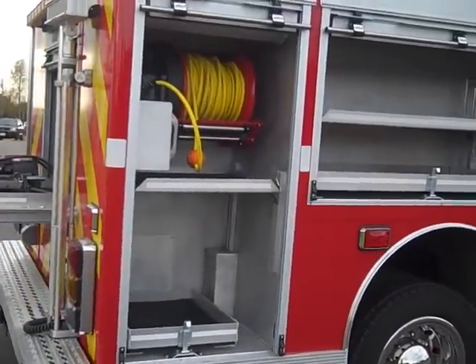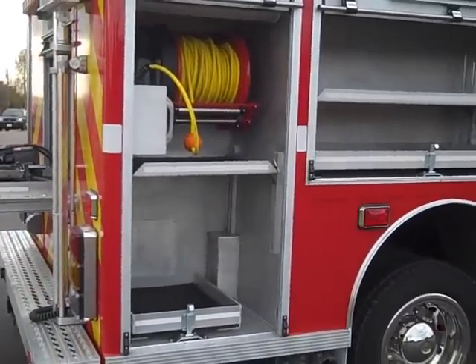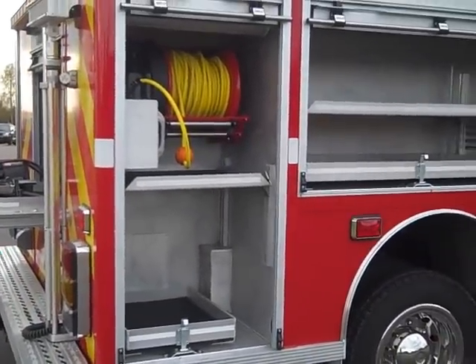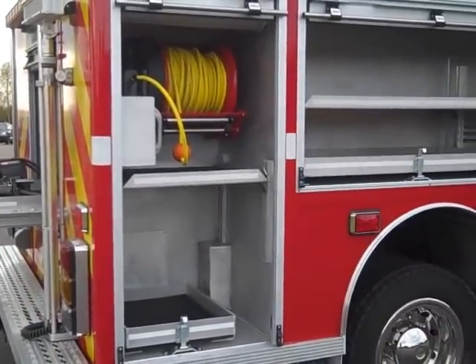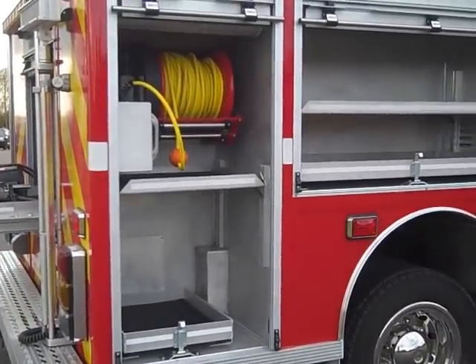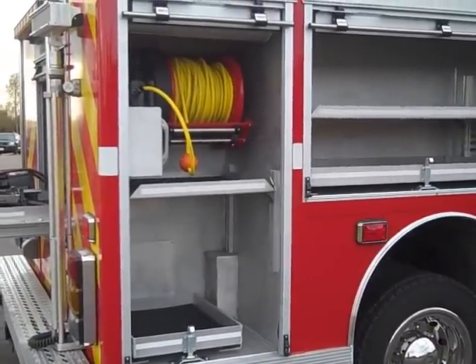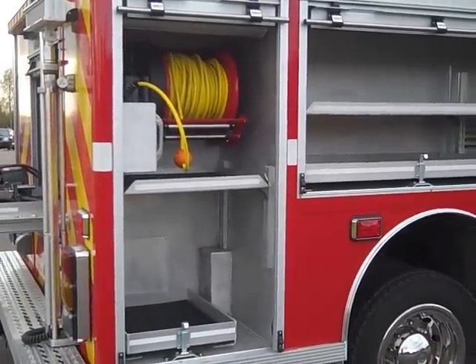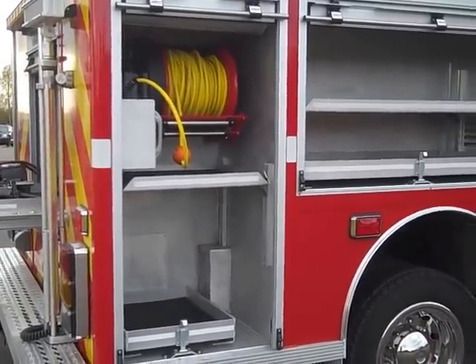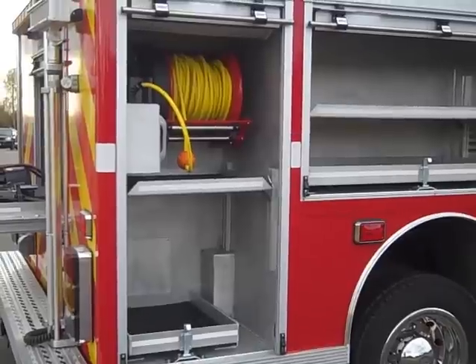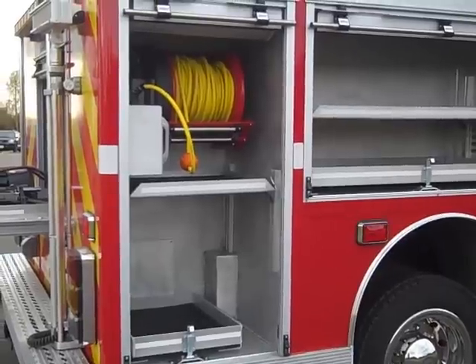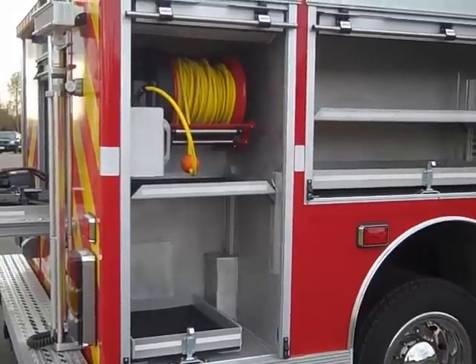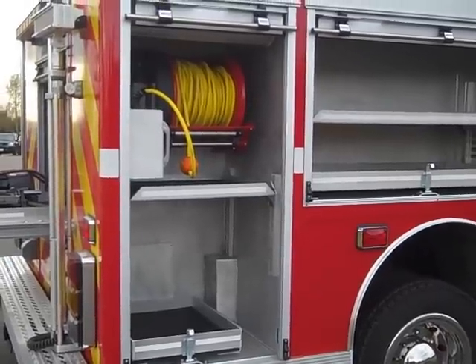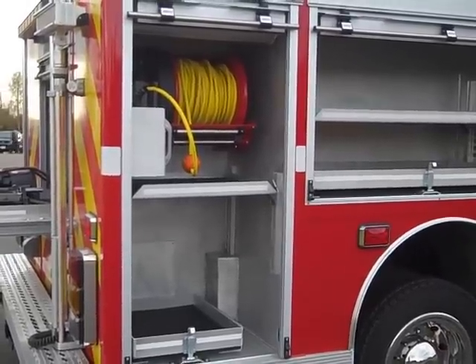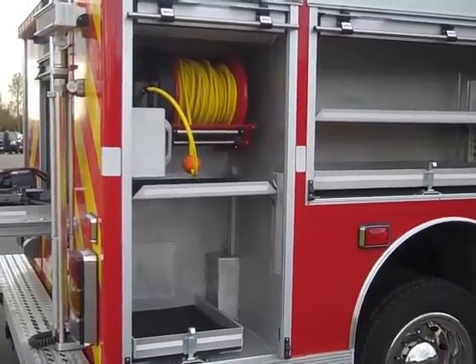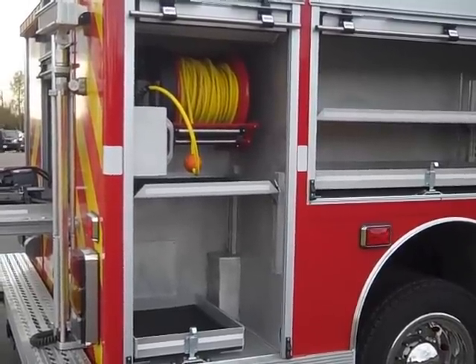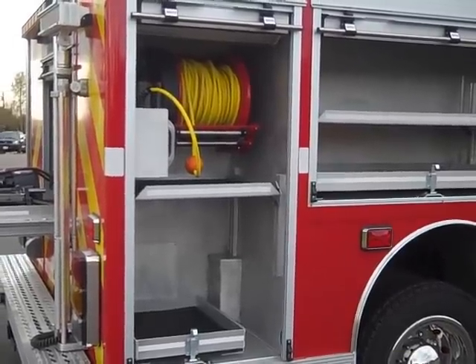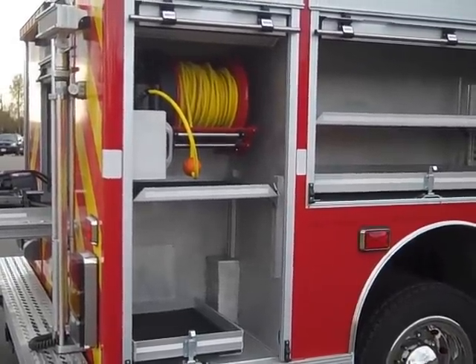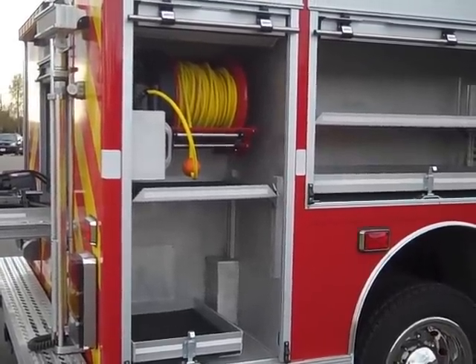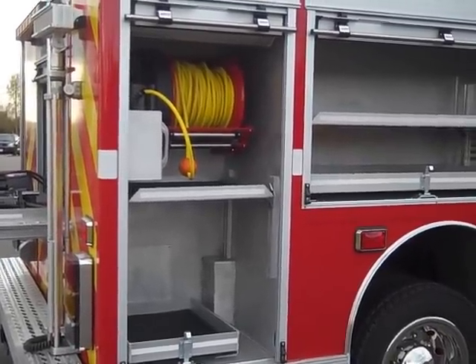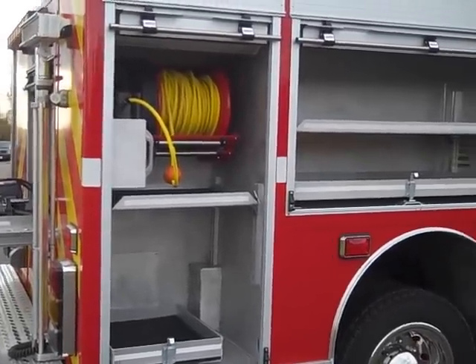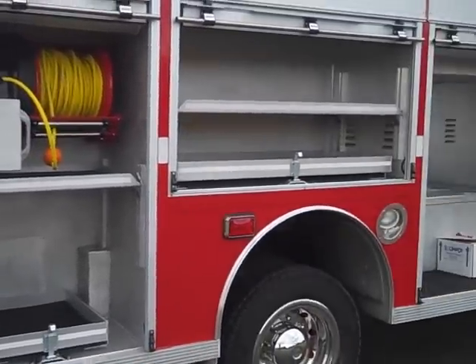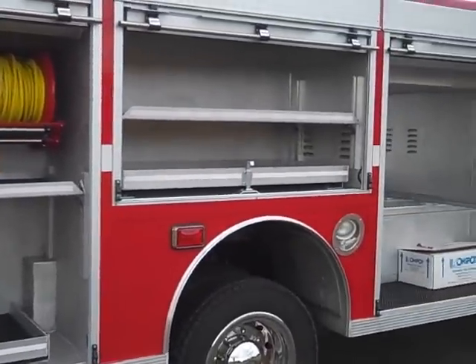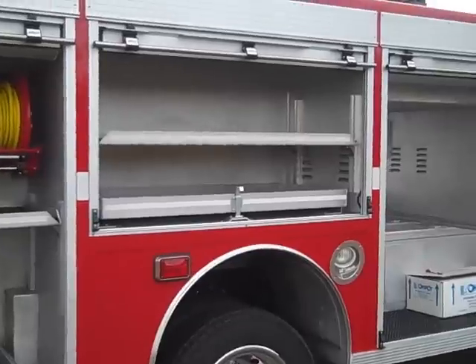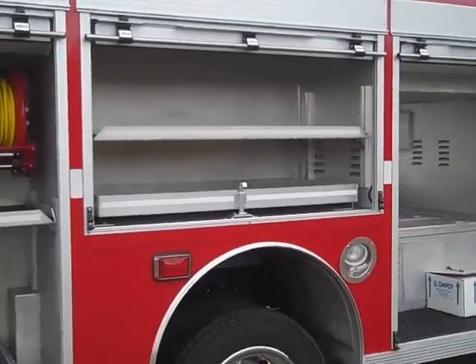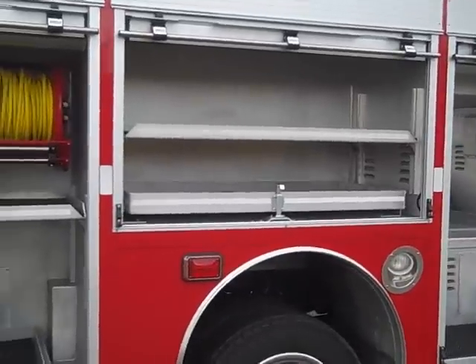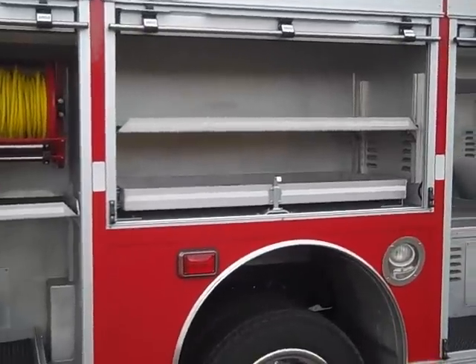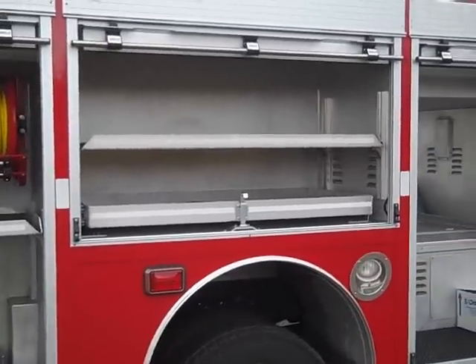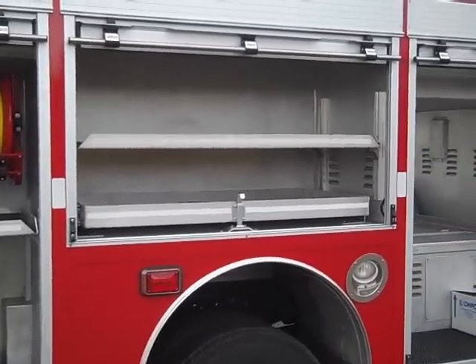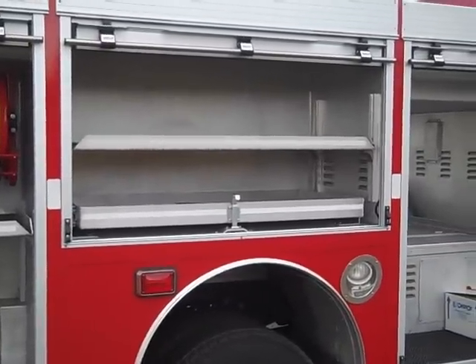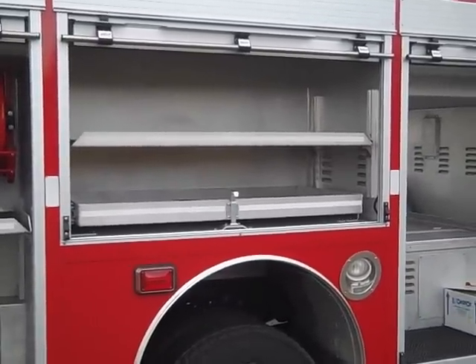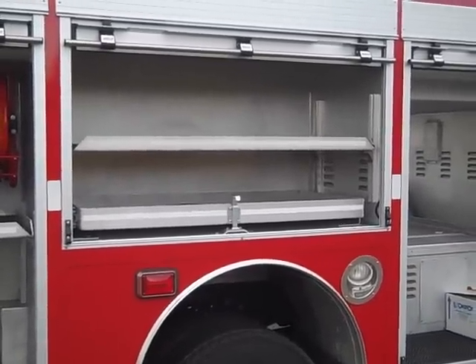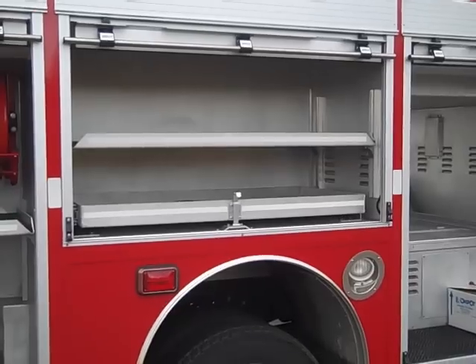On the rear compartment, we have another 200-foot electric rewind cord reel with a pull-out tray and an adjustable shelf. Over the rear wheels, in the compartment, we find an adjustable tray and a pull-out shelf.